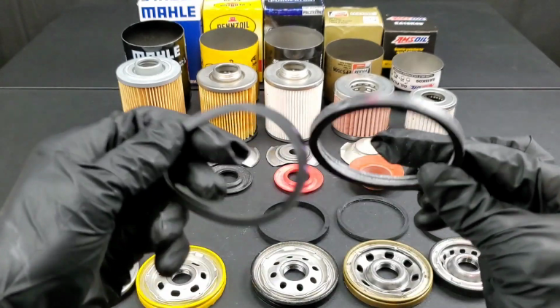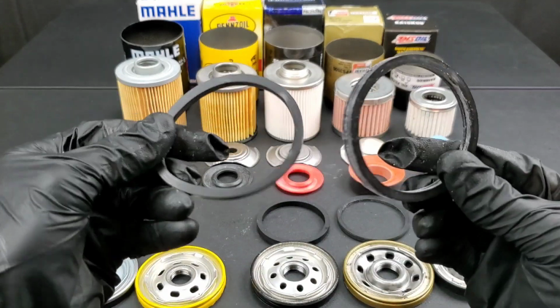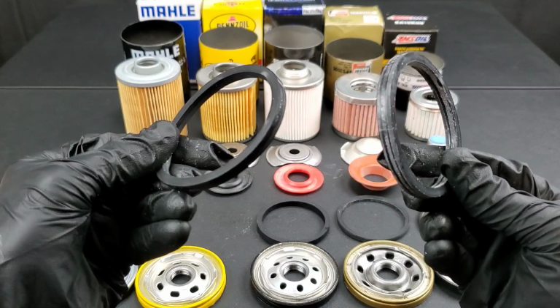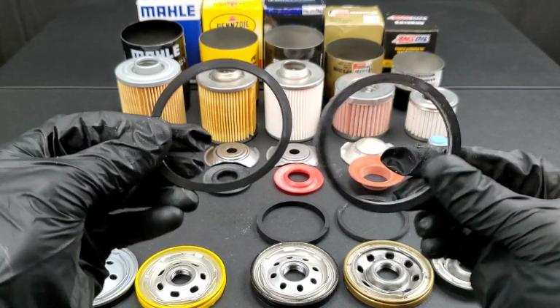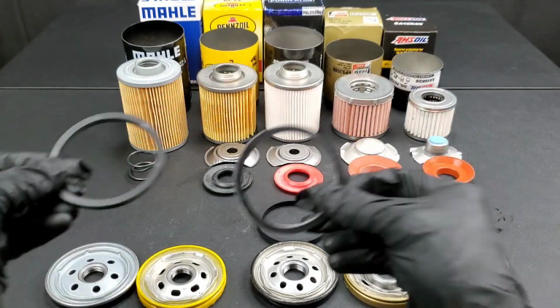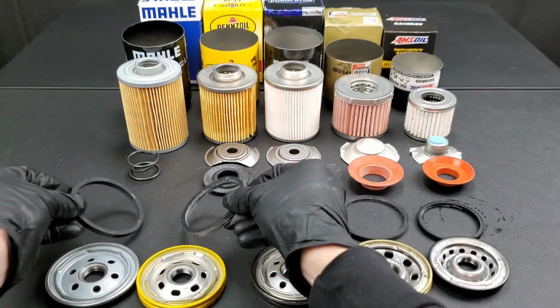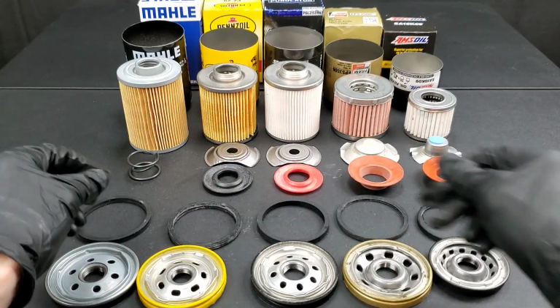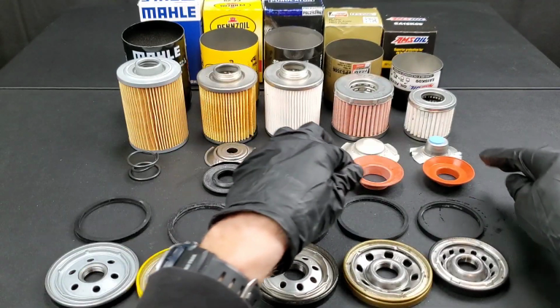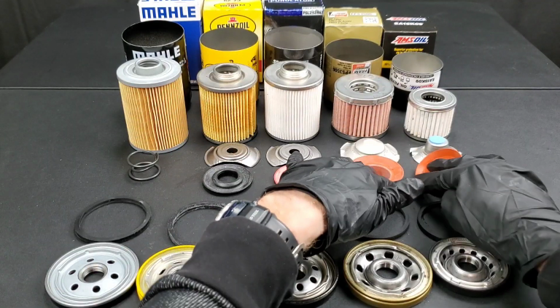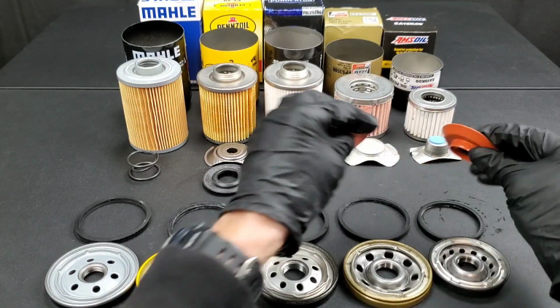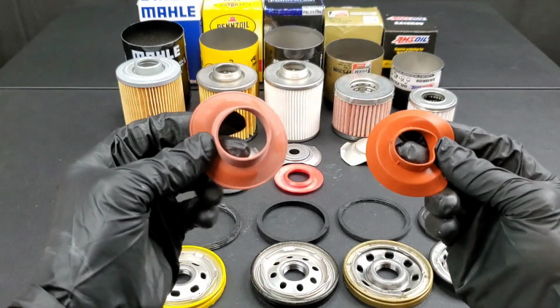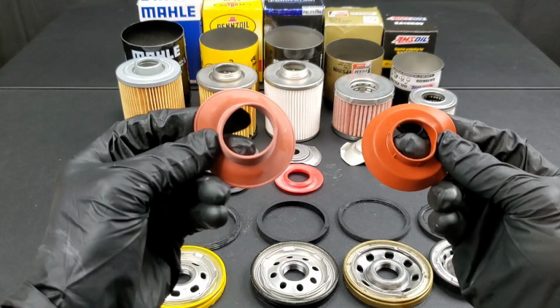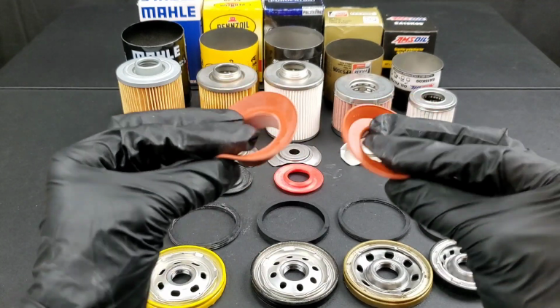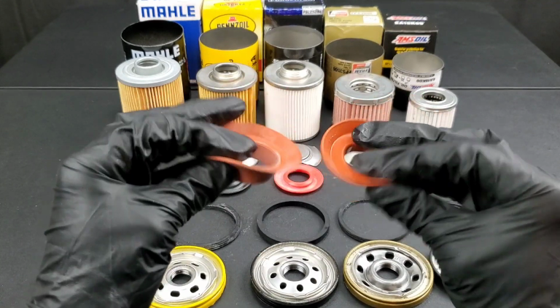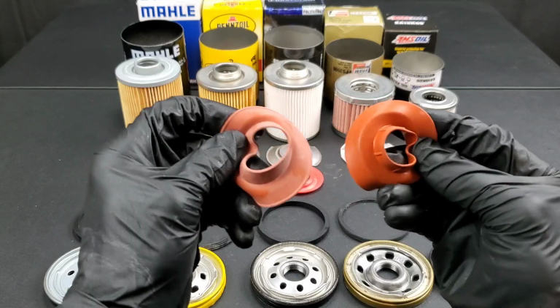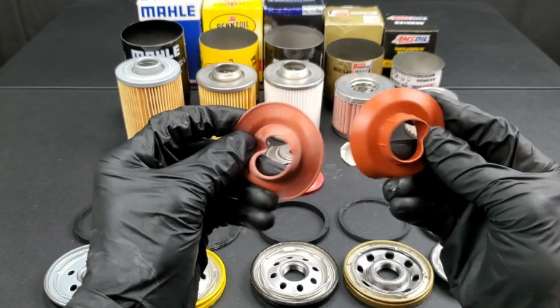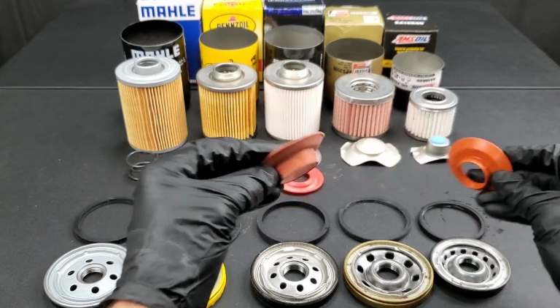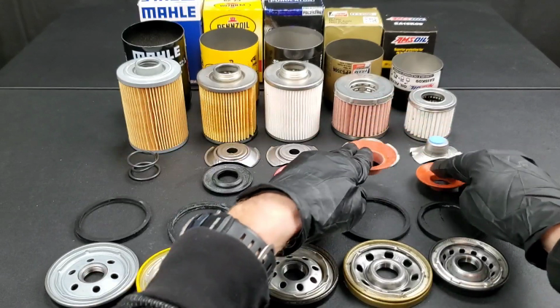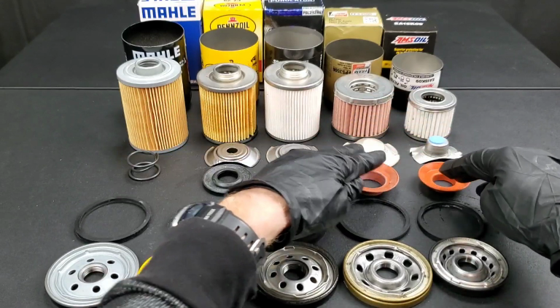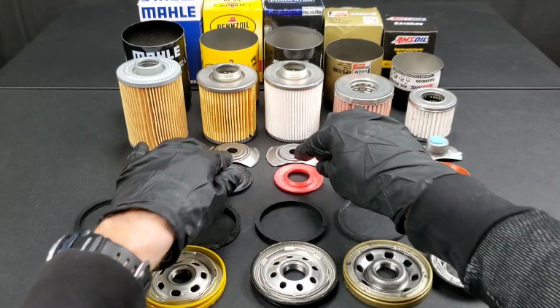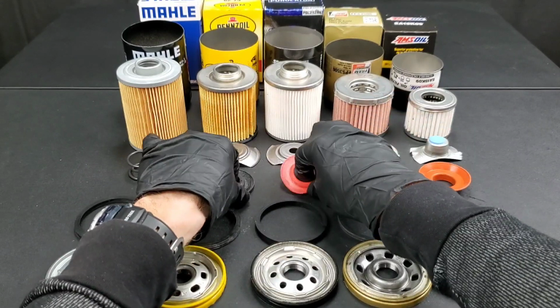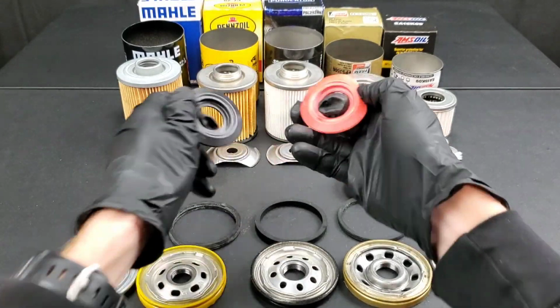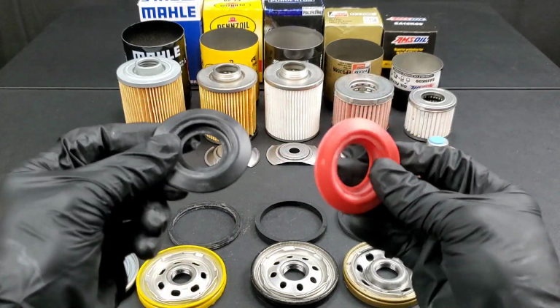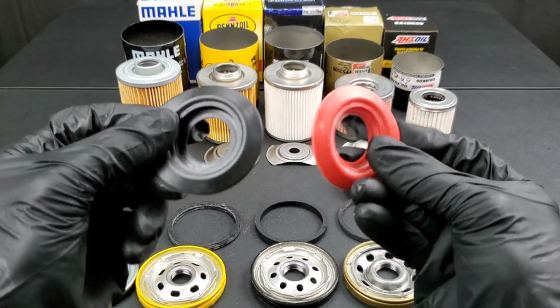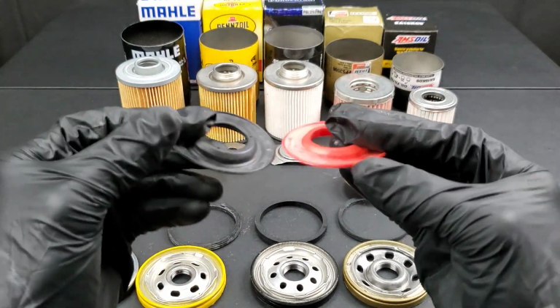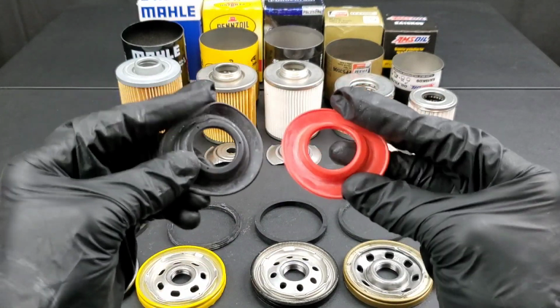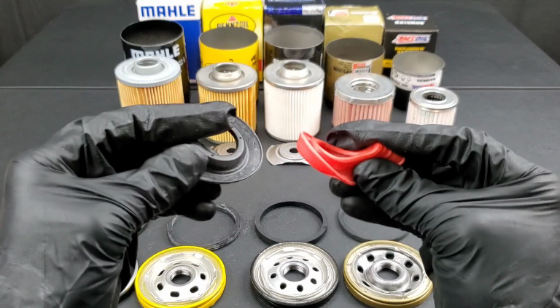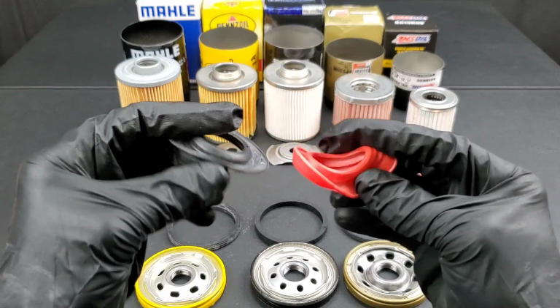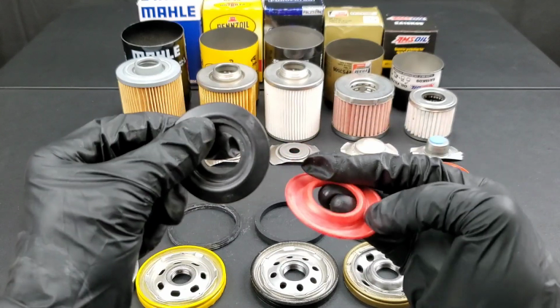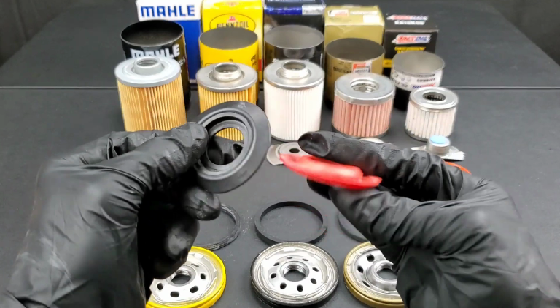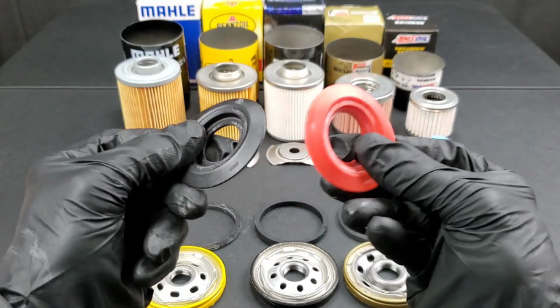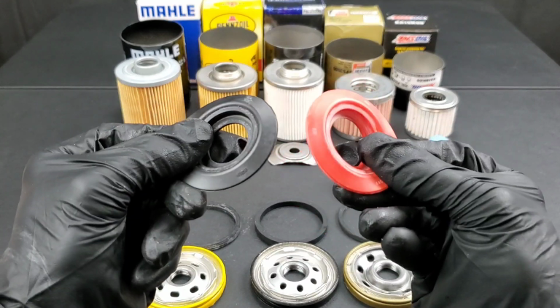Let's go ahead and check out the anti-drain back valves. Amsoil and Fram Pro Synthetic — they're silicone drain back valves. So is the Boss. The Pennzoil, not so much — you can see it's a nitrile rubber.